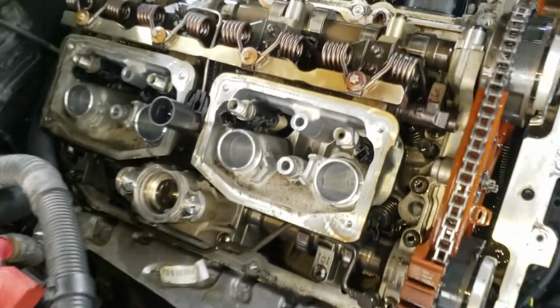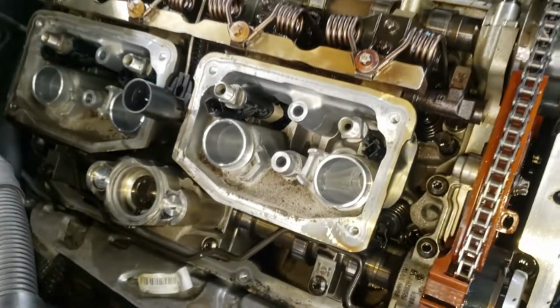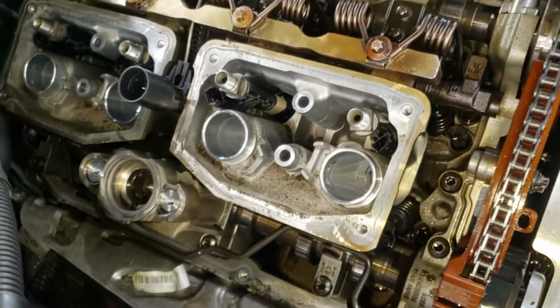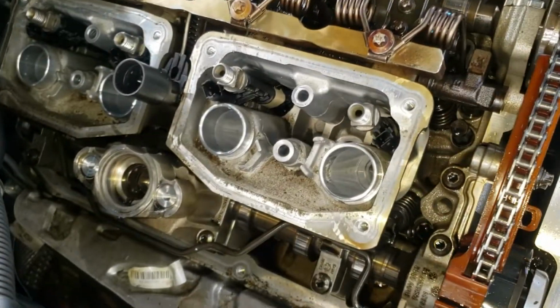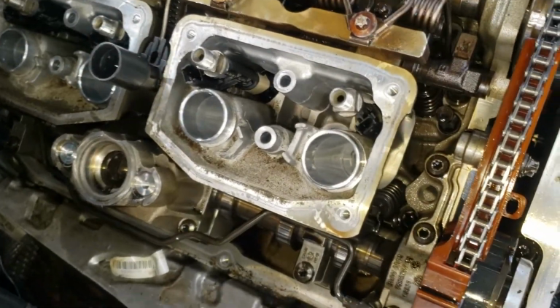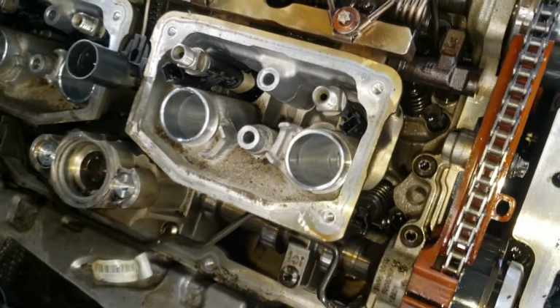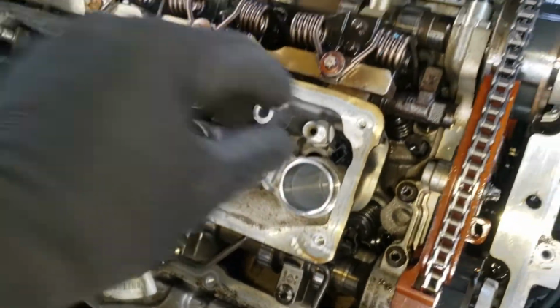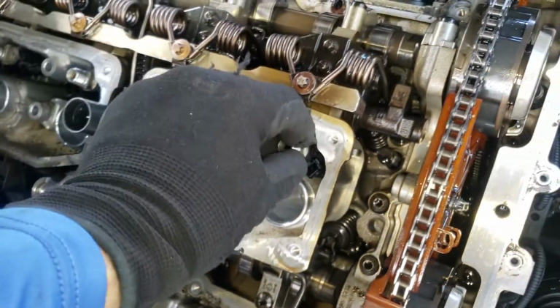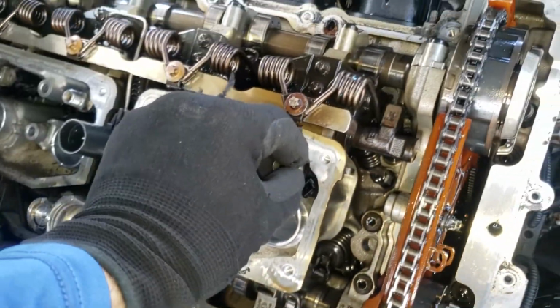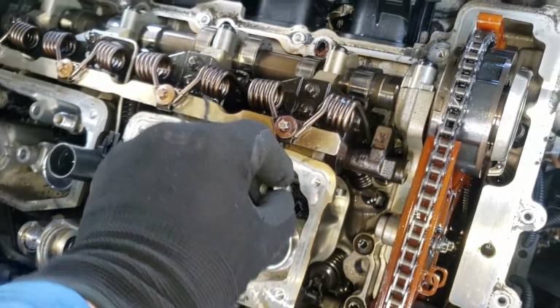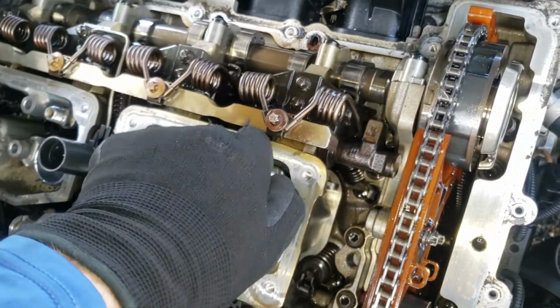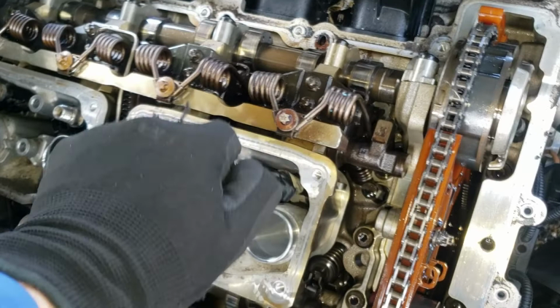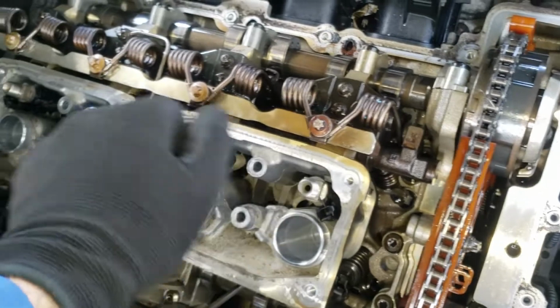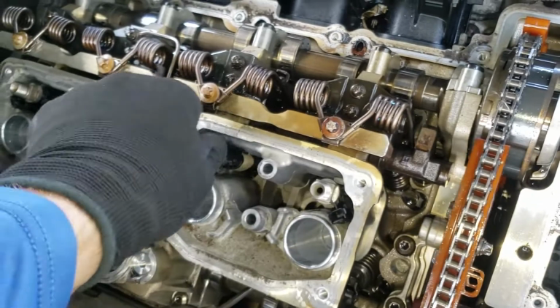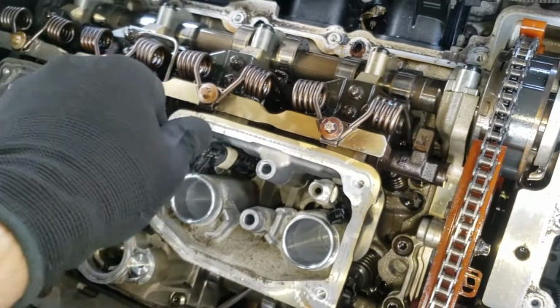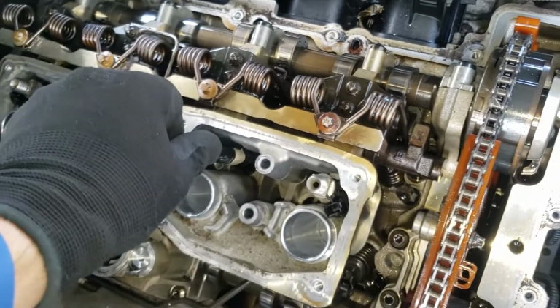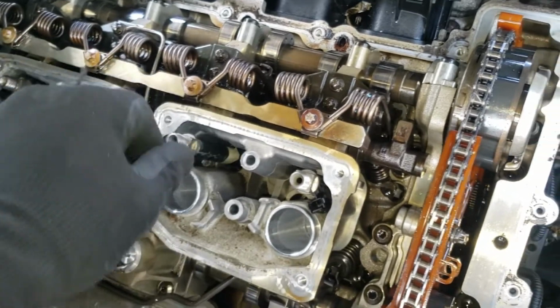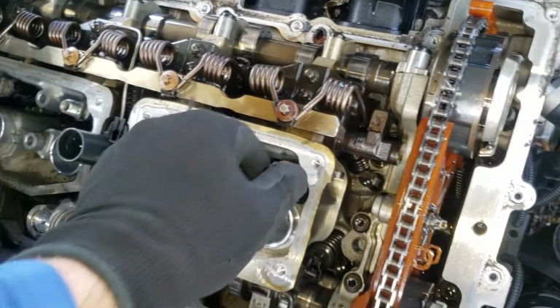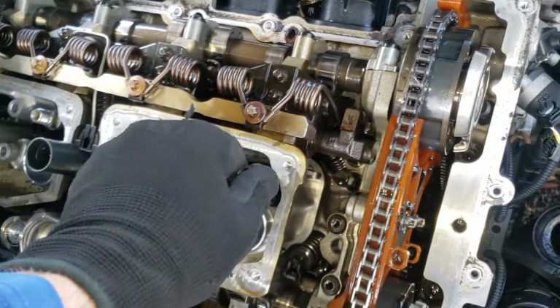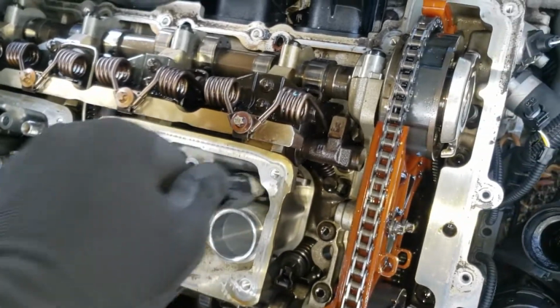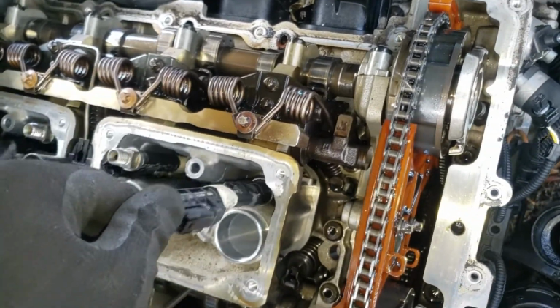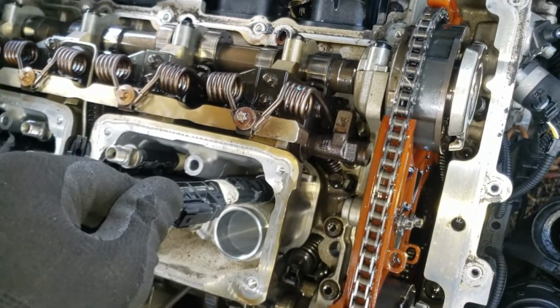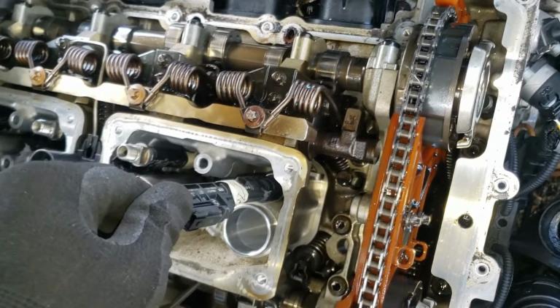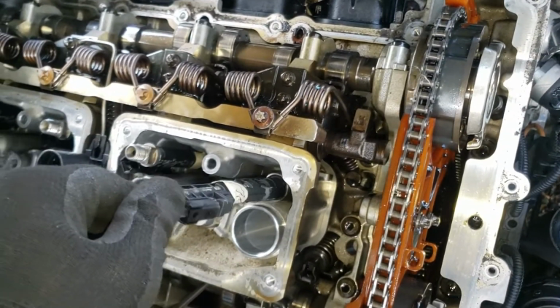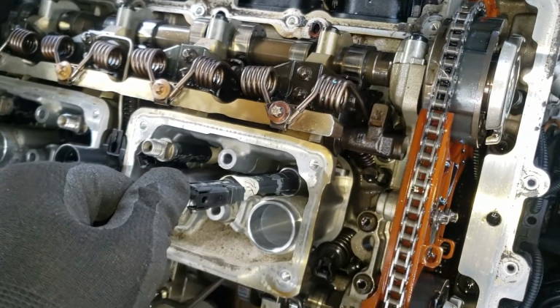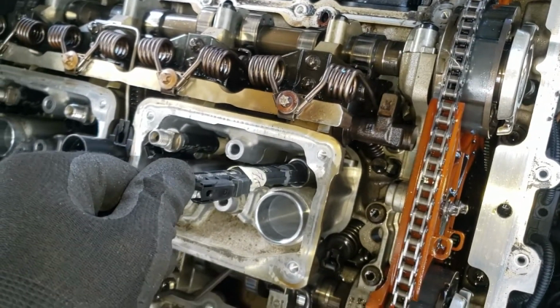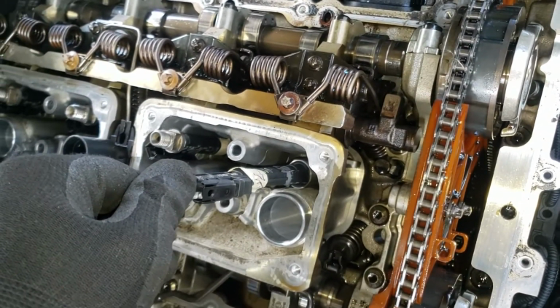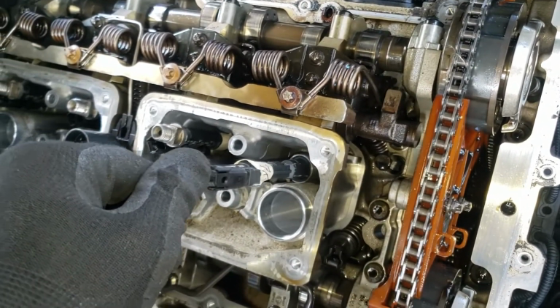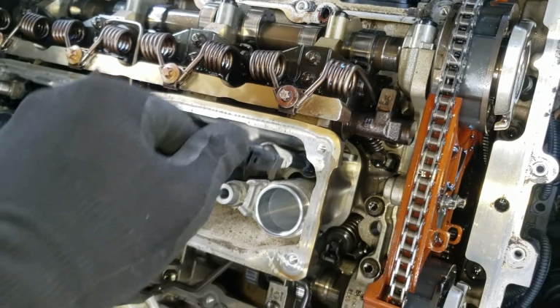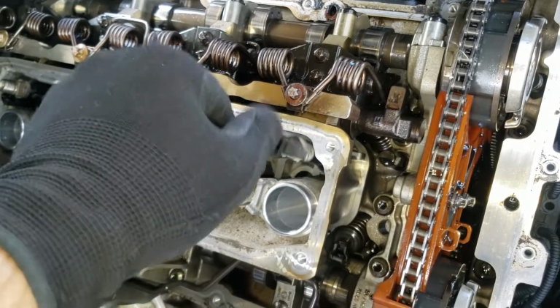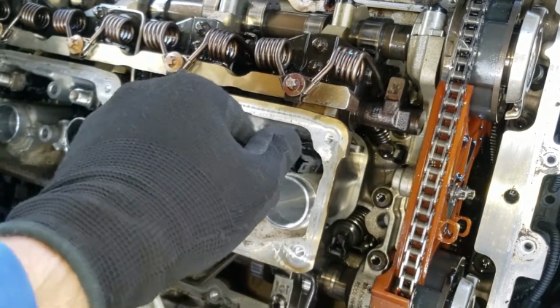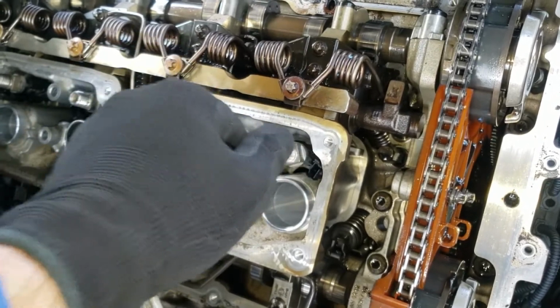I have already managed to pull the first and second one out. Make sure you also label them so you can later on know where to put them back exactly.